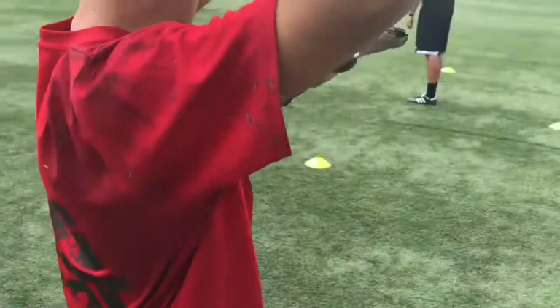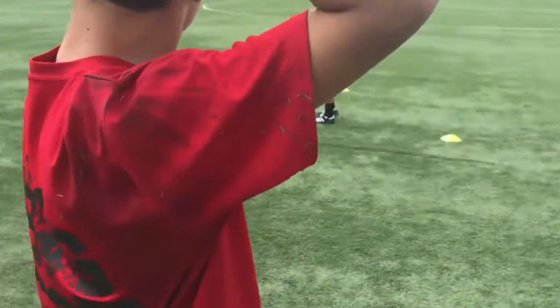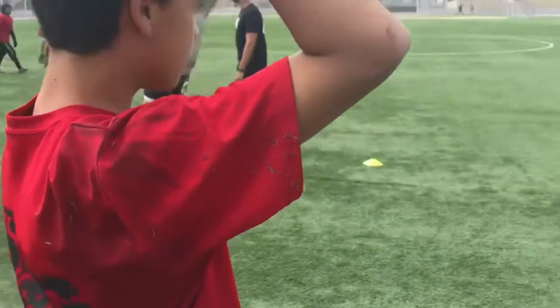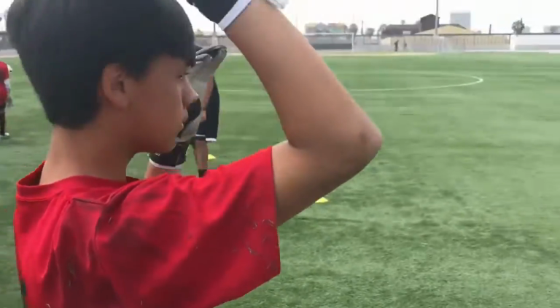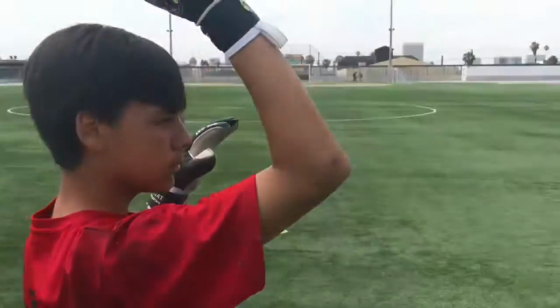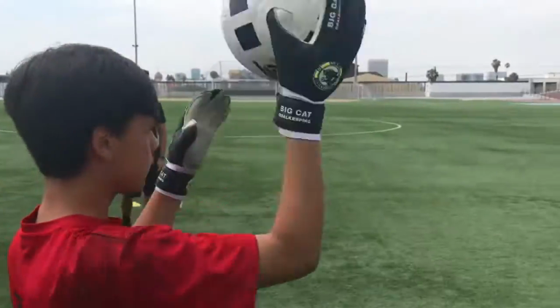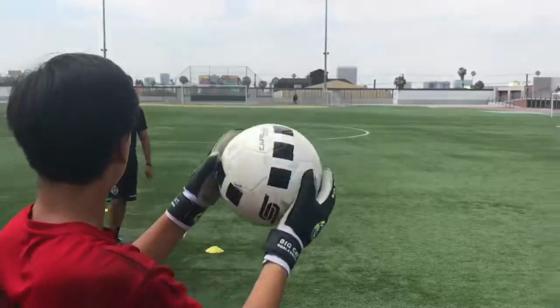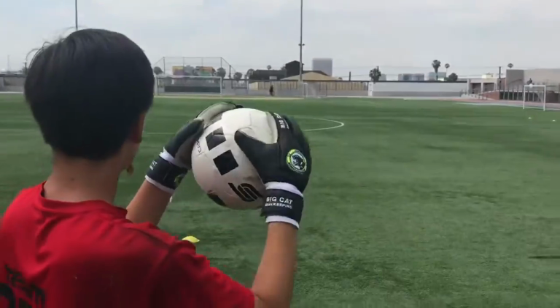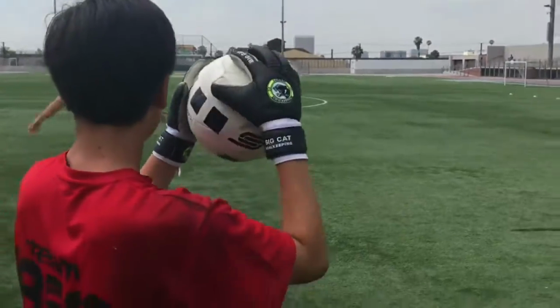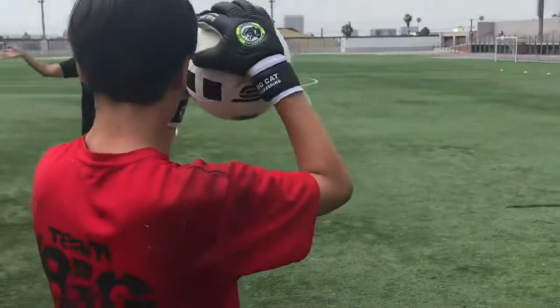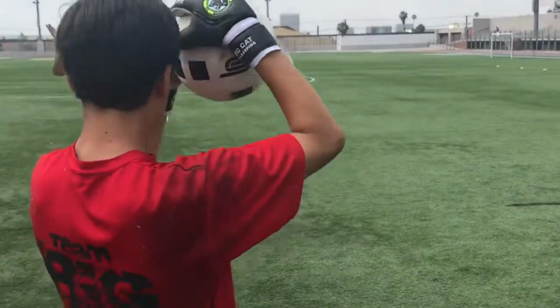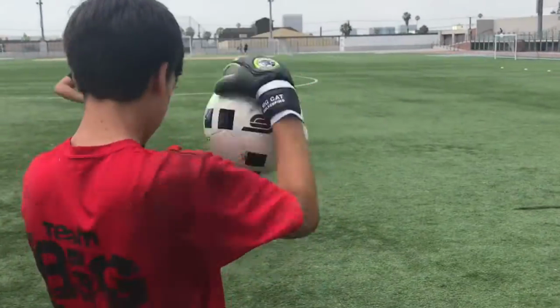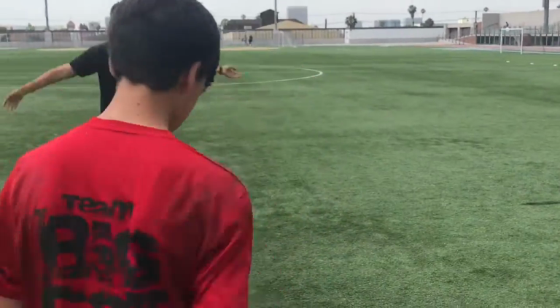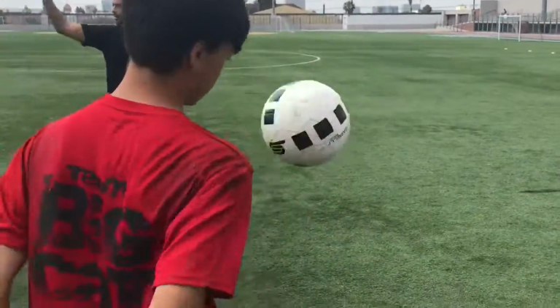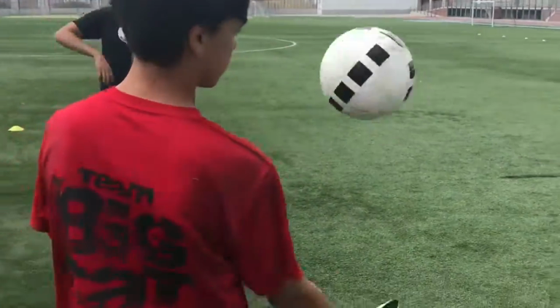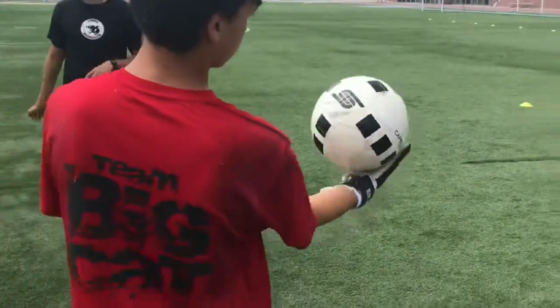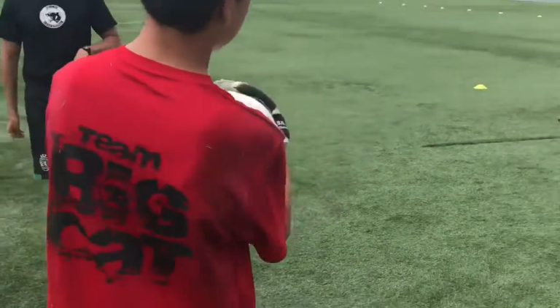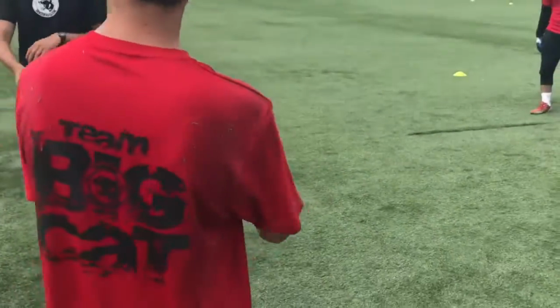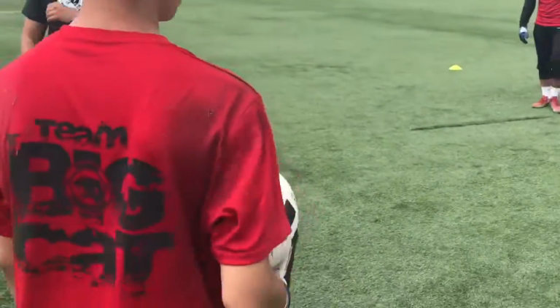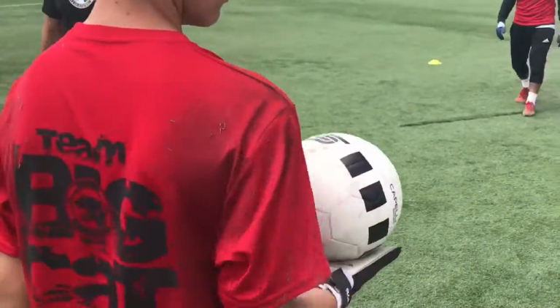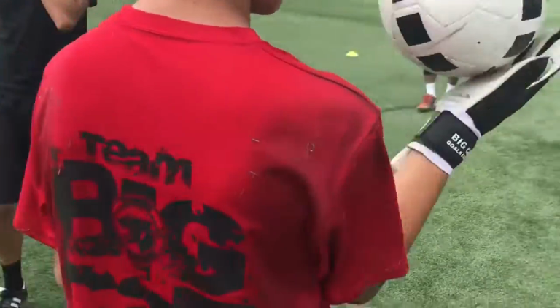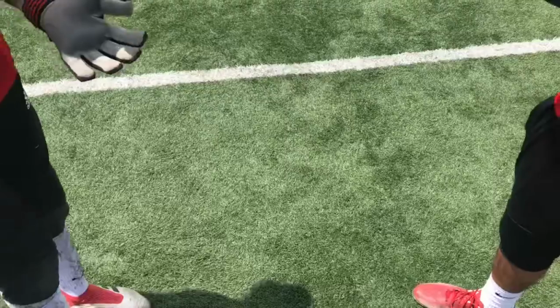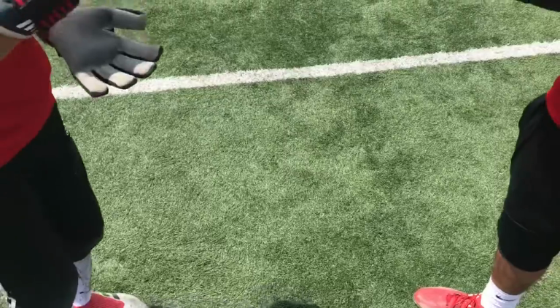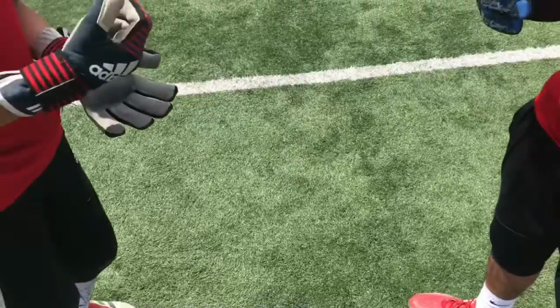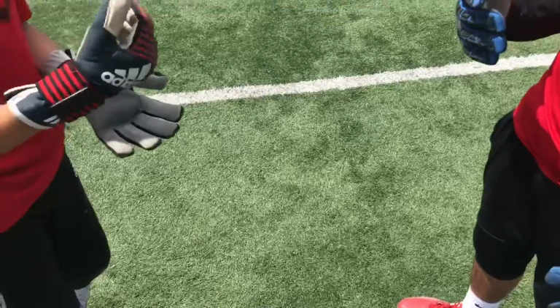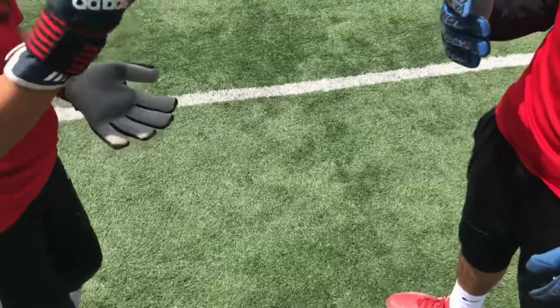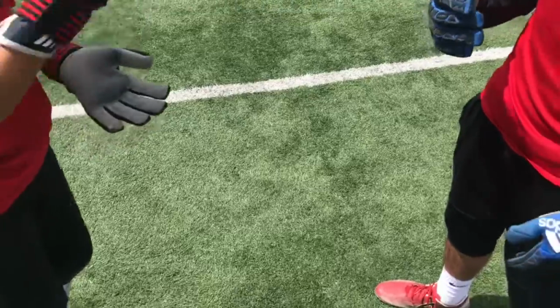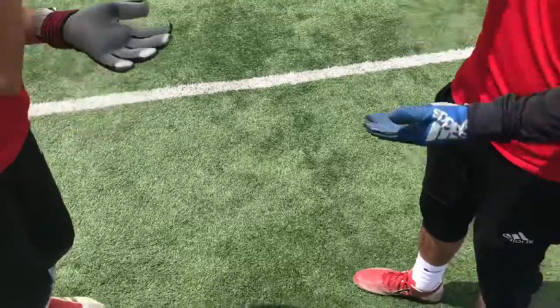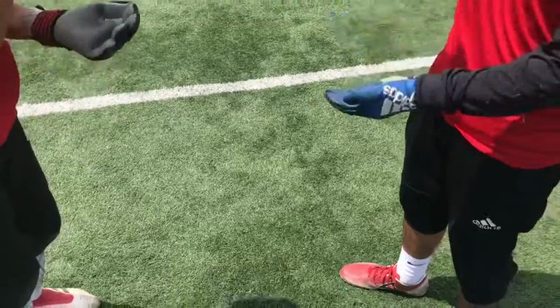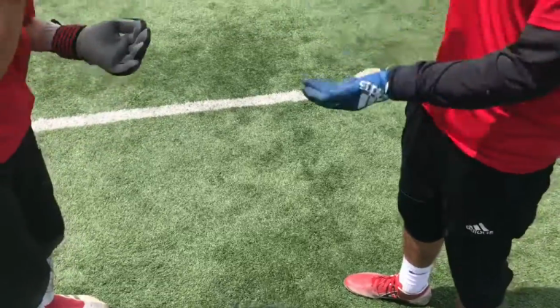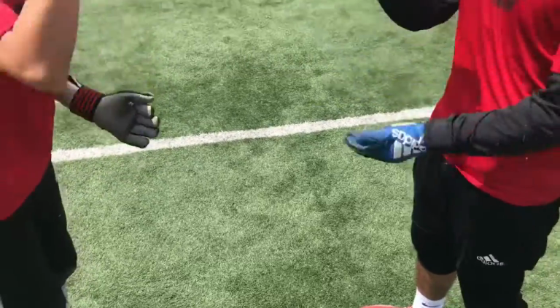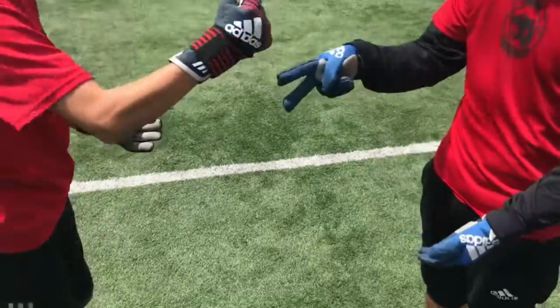Nice! Everybody come here. Come, come, come. Two. On three — rock, paper, scissors, shoot!